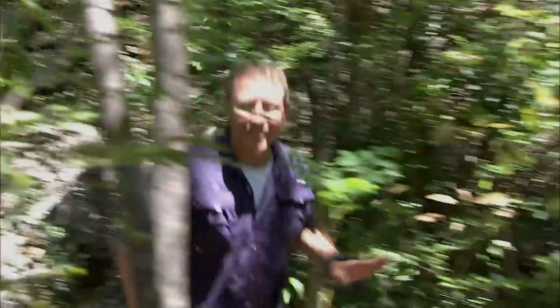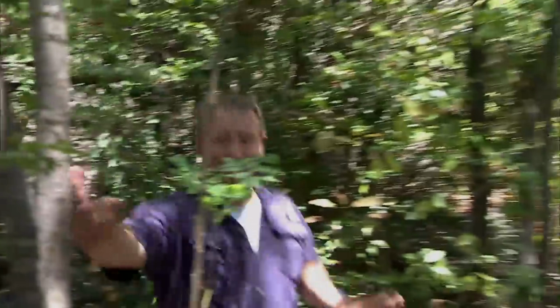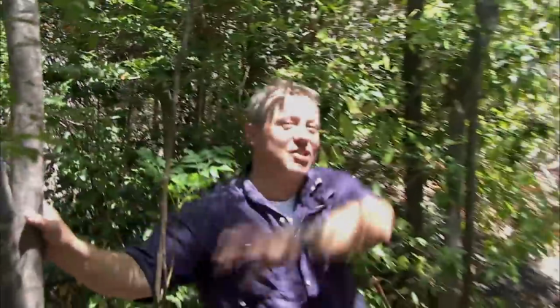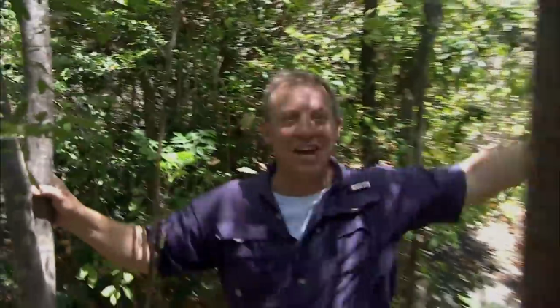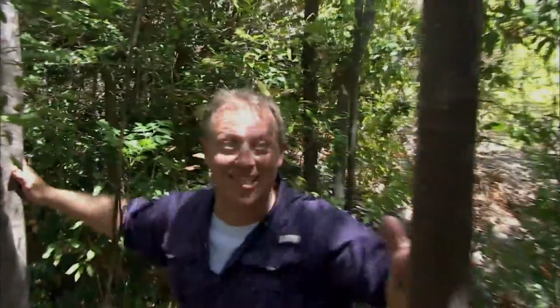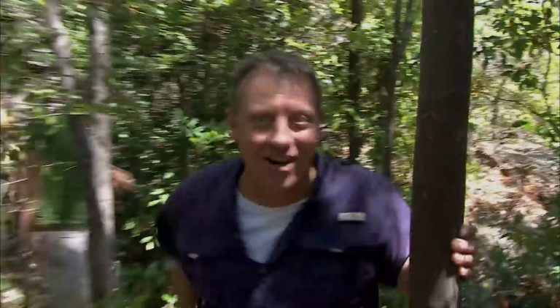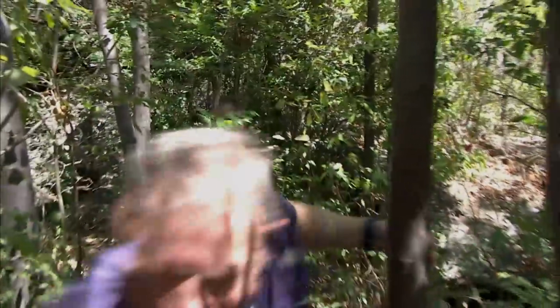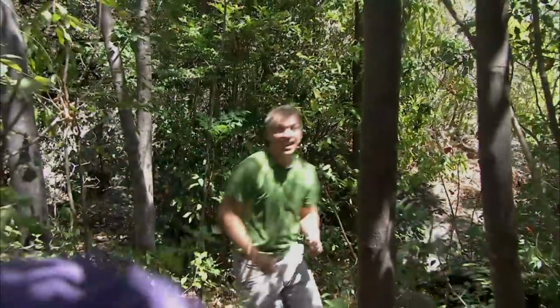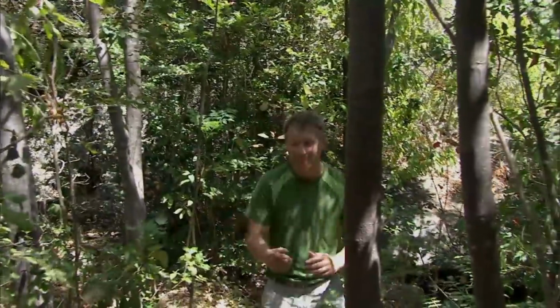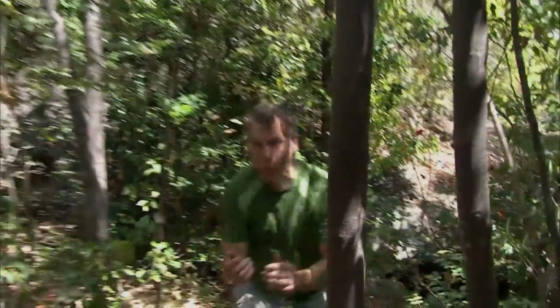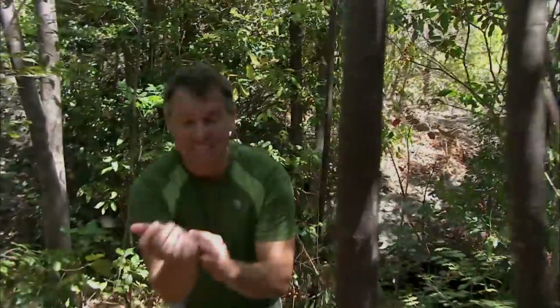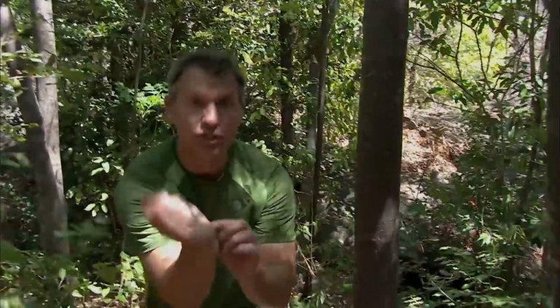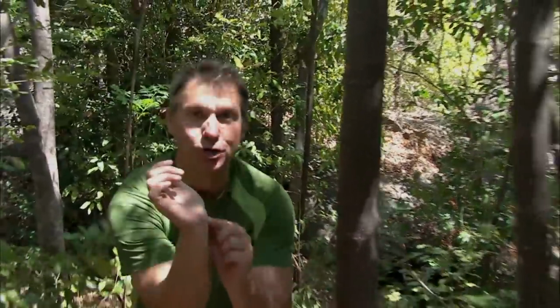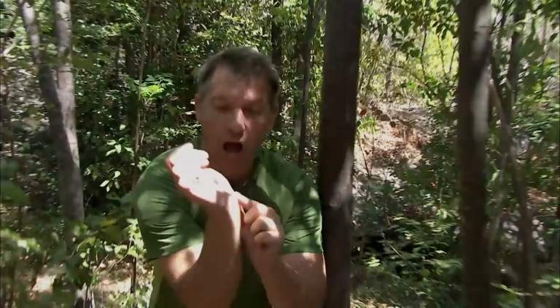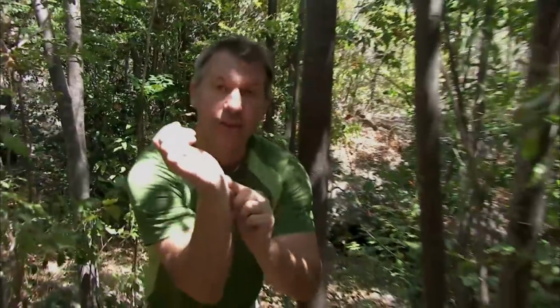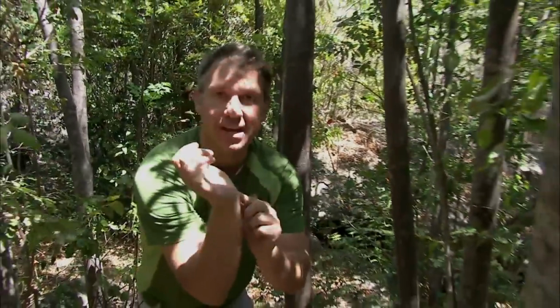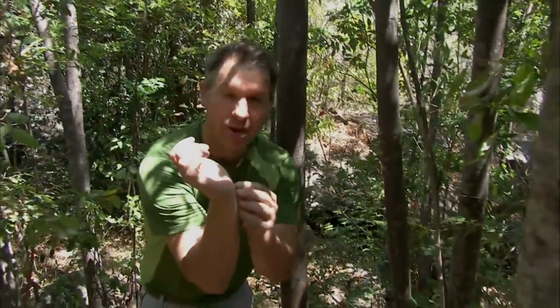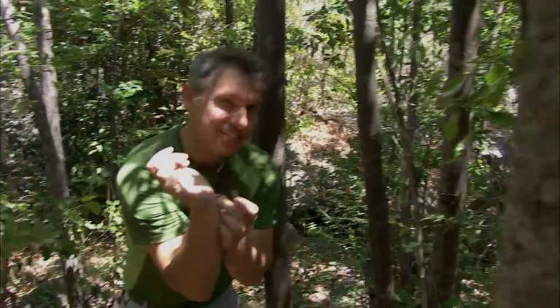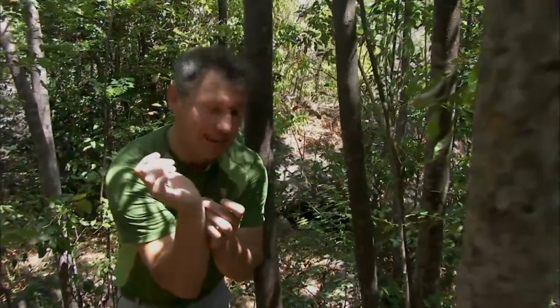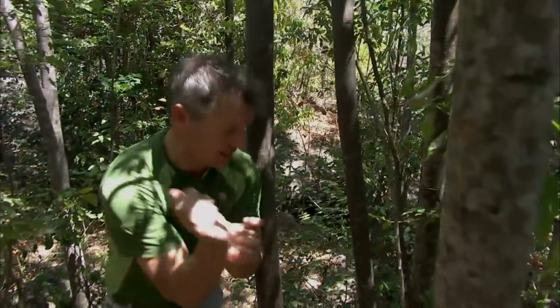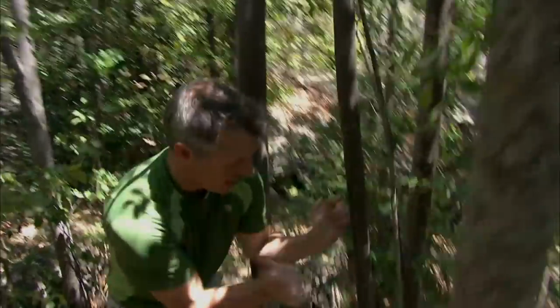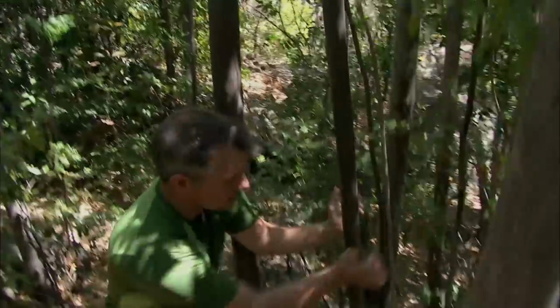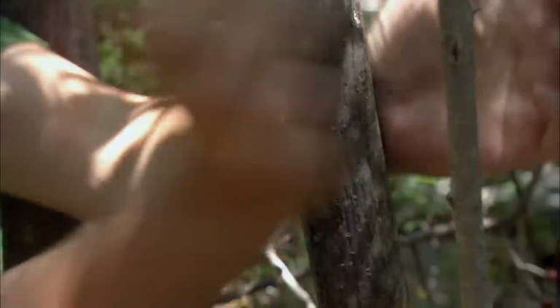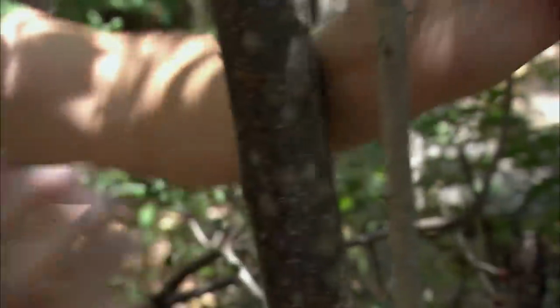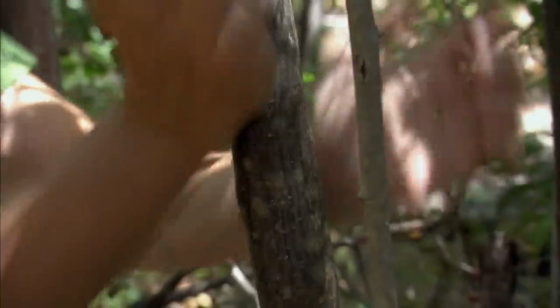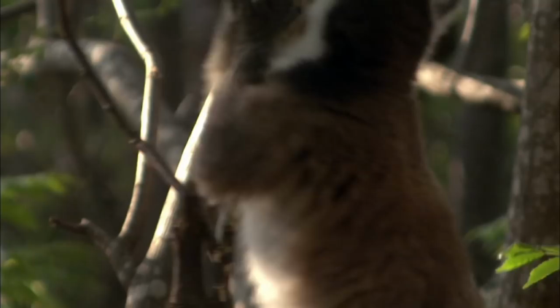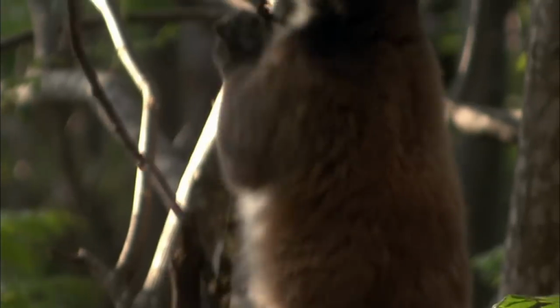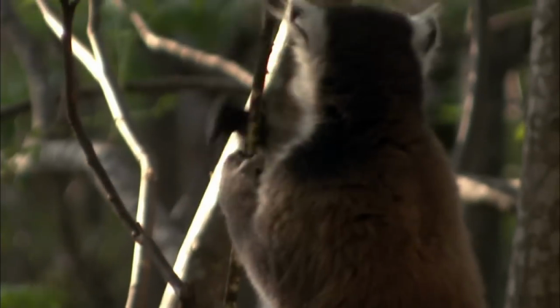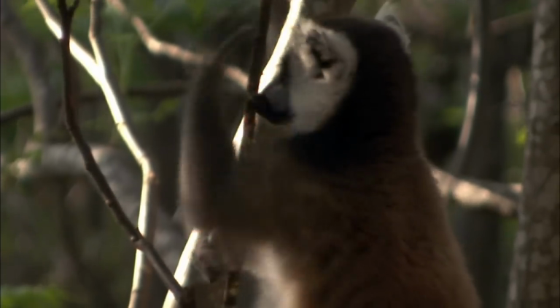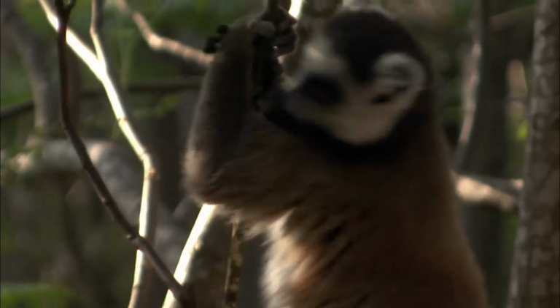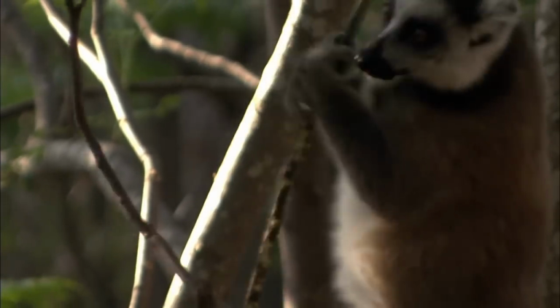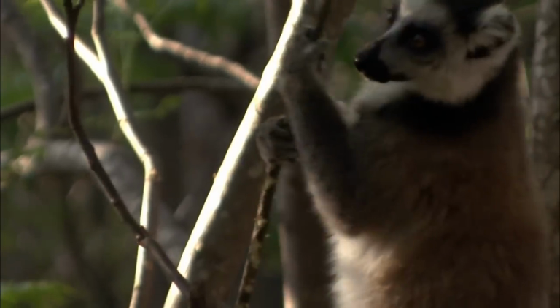The lemurs have this whole area scent marked. What they do is they have spurs on their wrists, right next to some scent glands, and they slash at the little saplings, injecting their scent into the sapling.